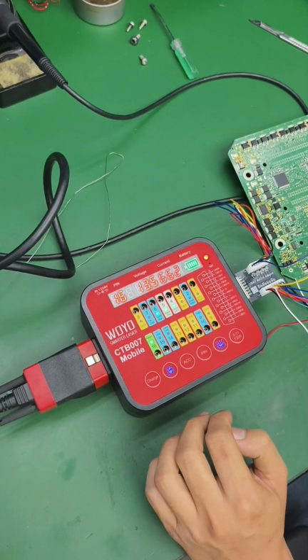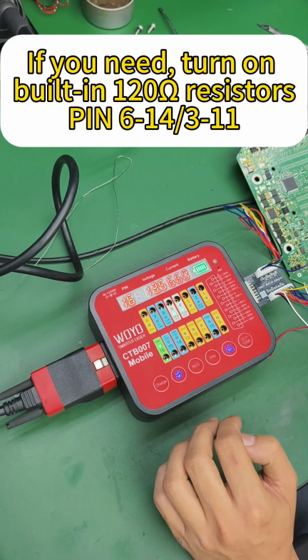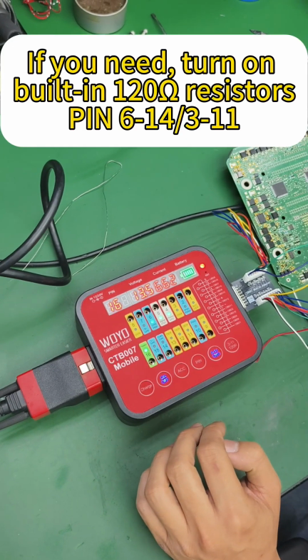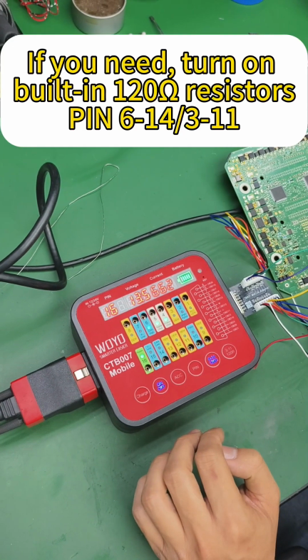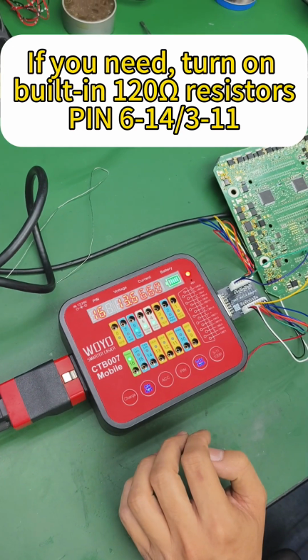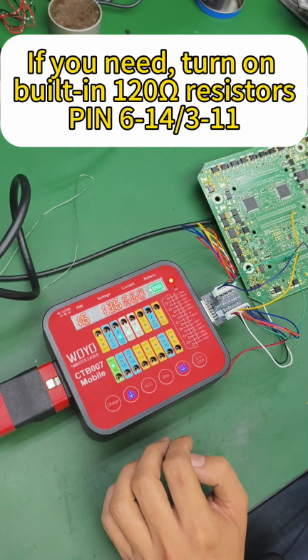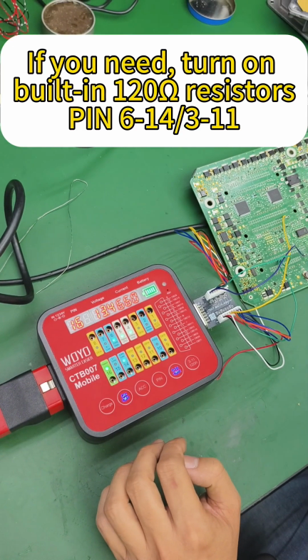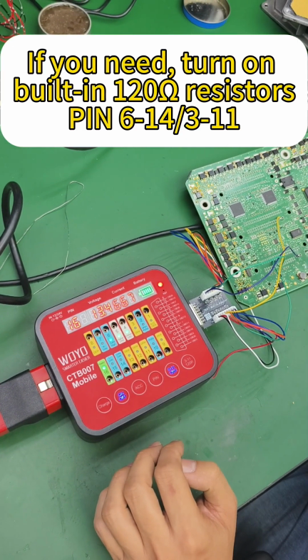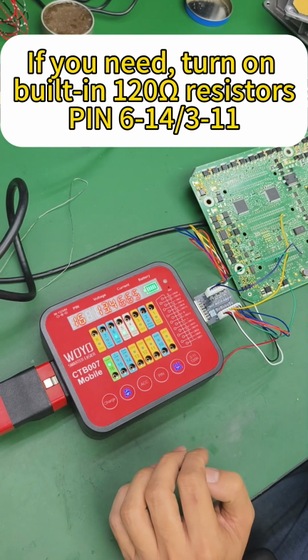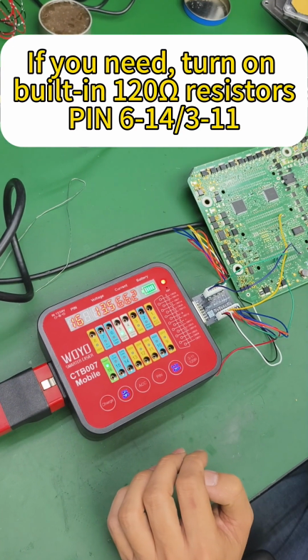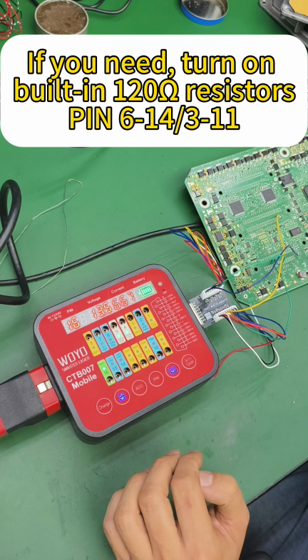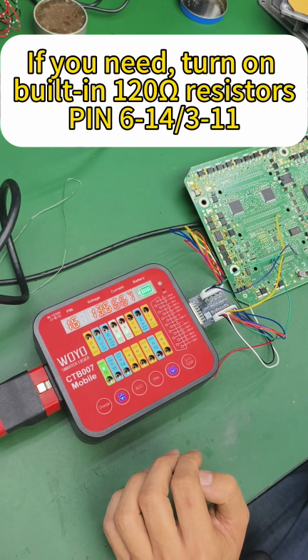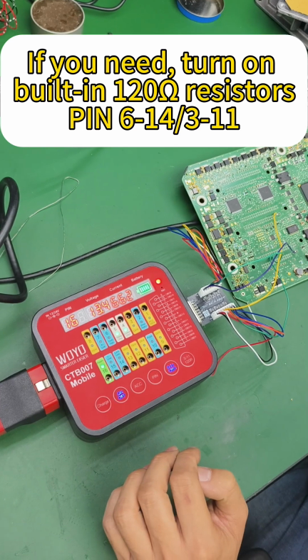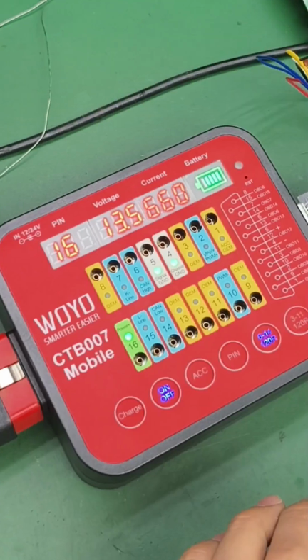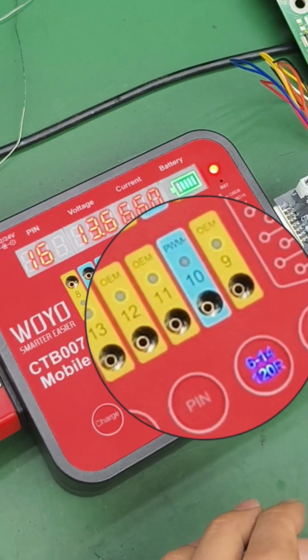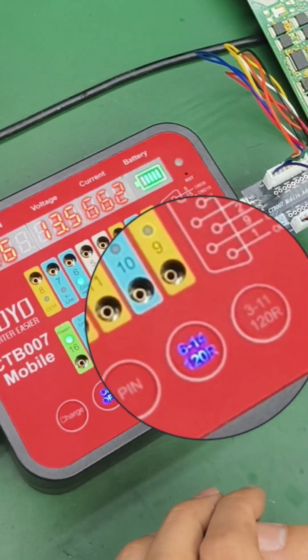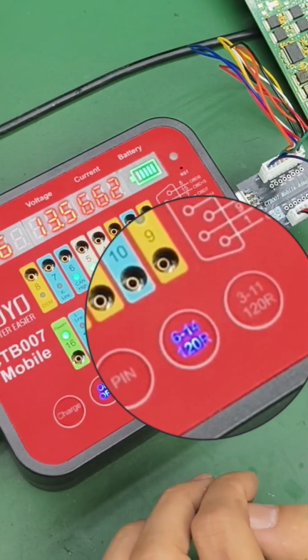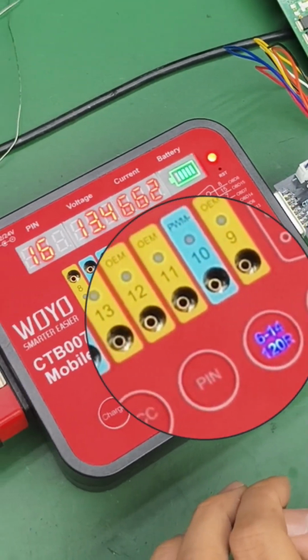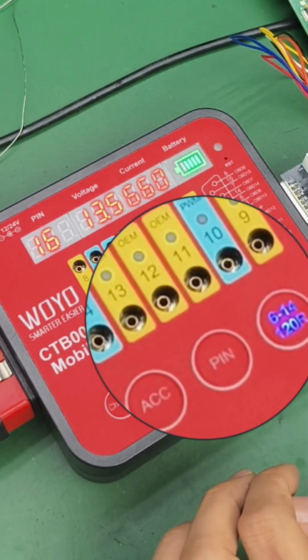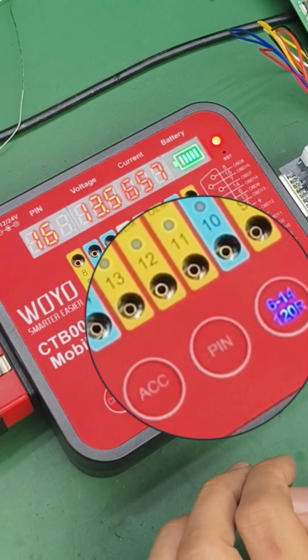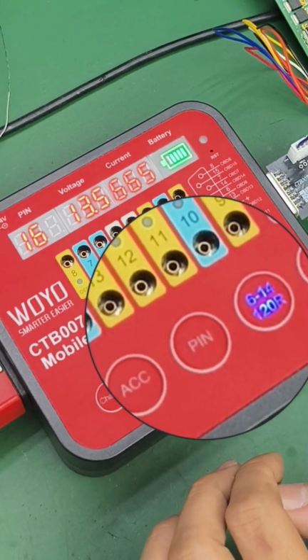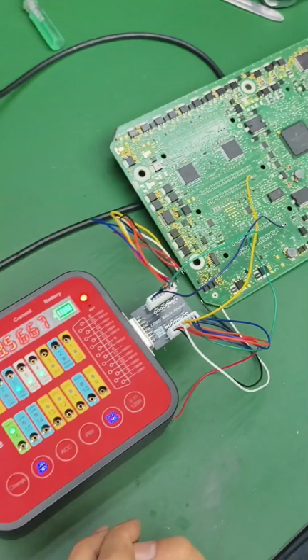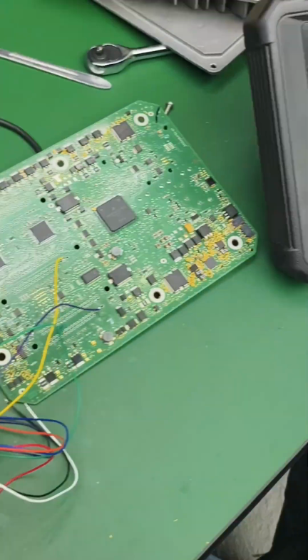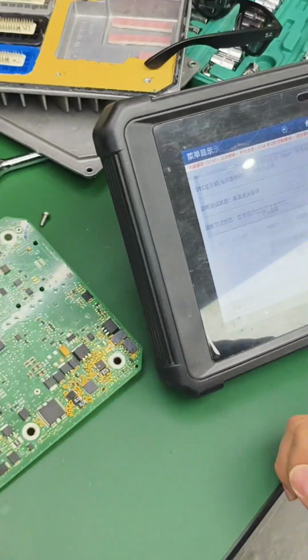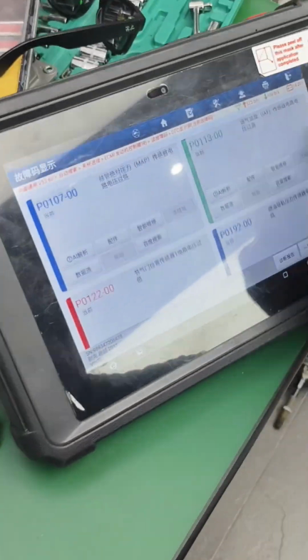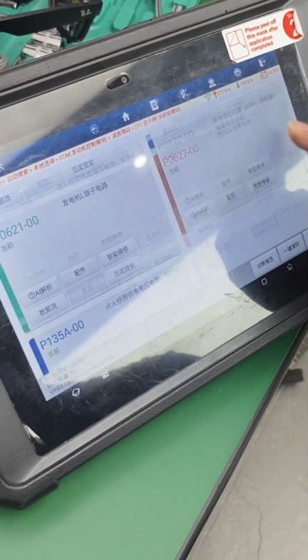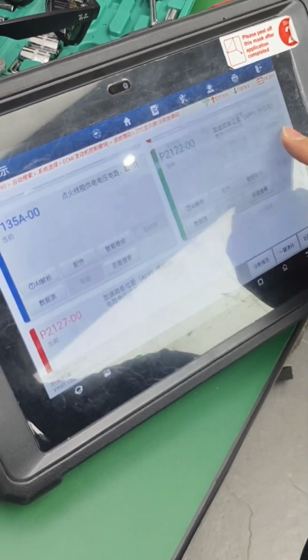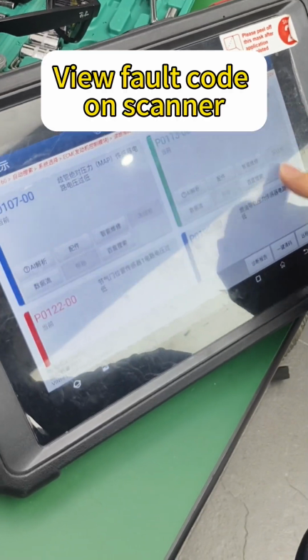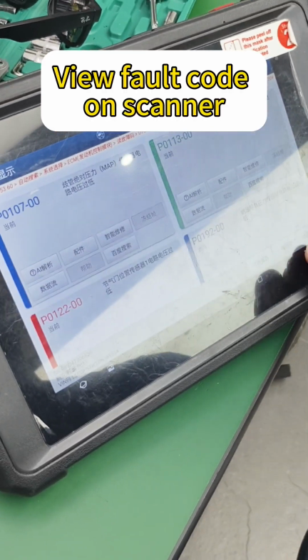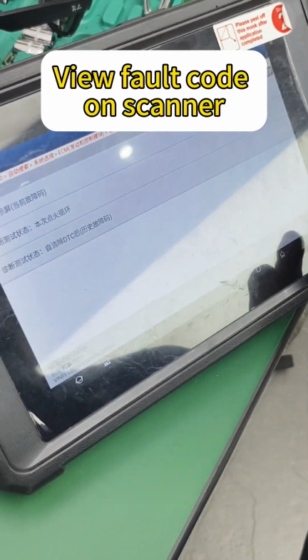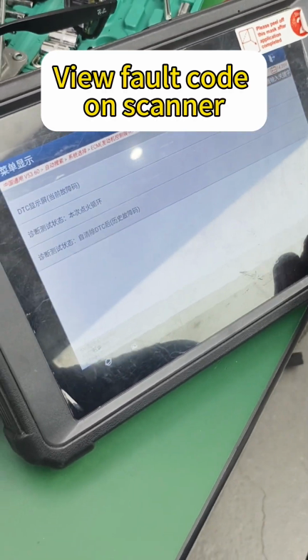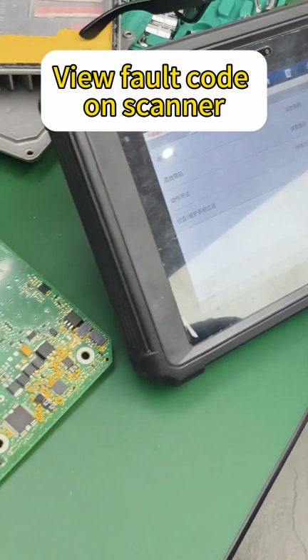If you need, turn on the built-in 120 resistors at pin 6, 14, 3, and 11. View fault code on scanner.